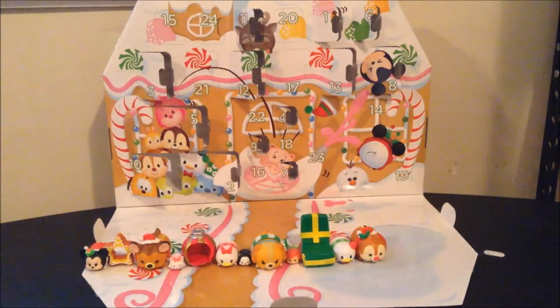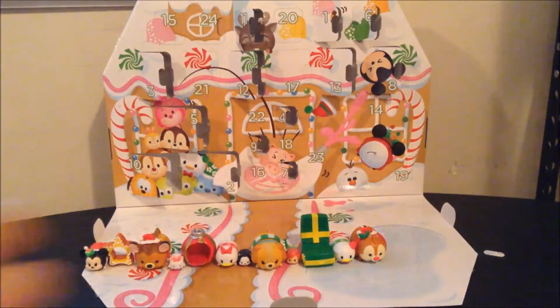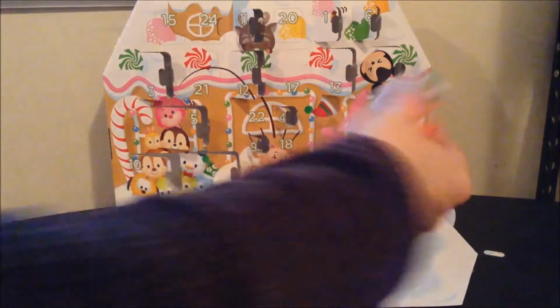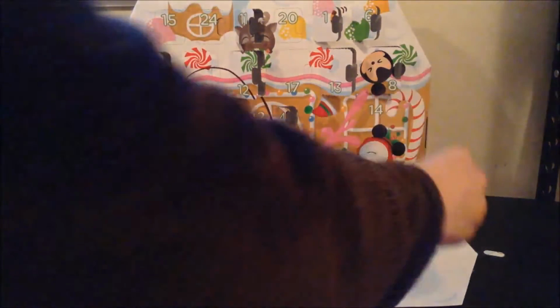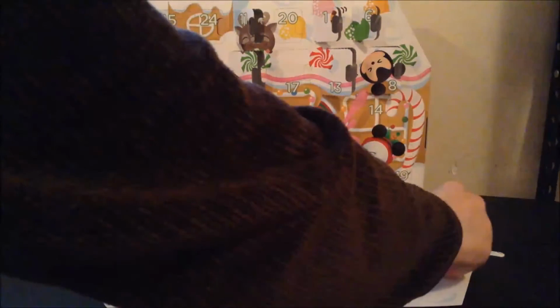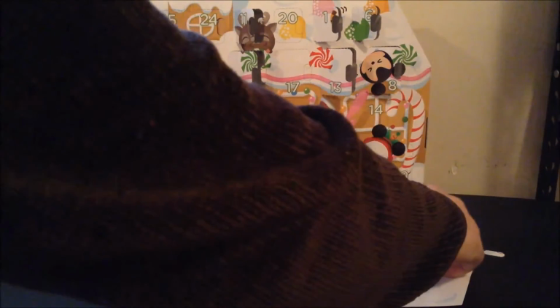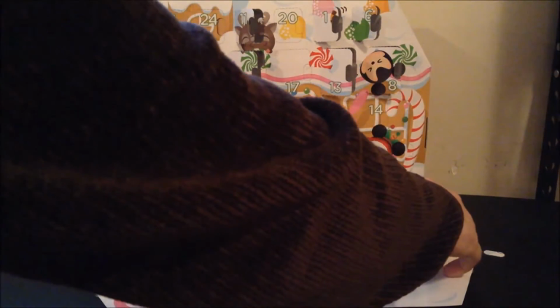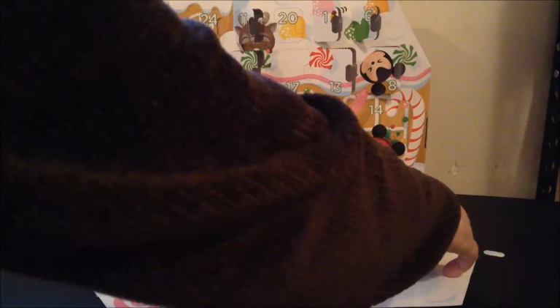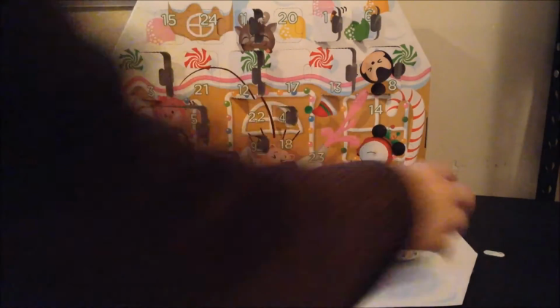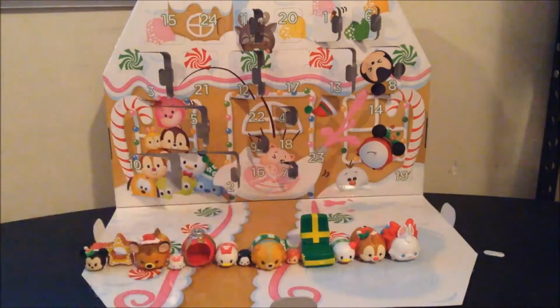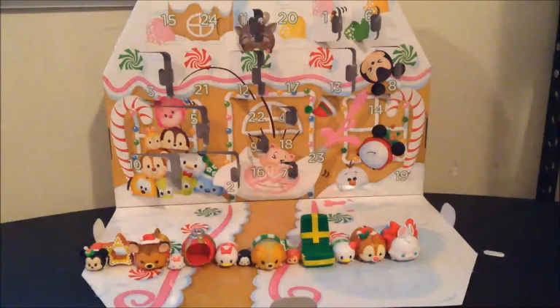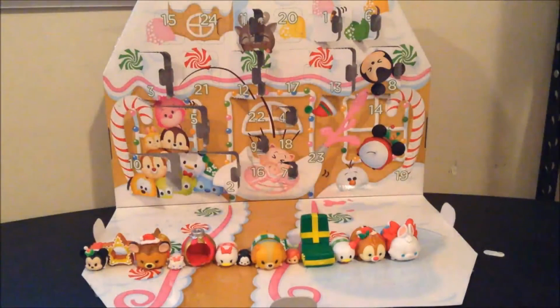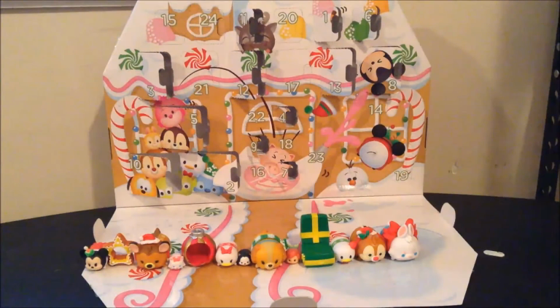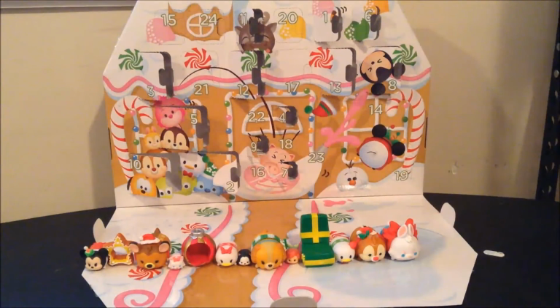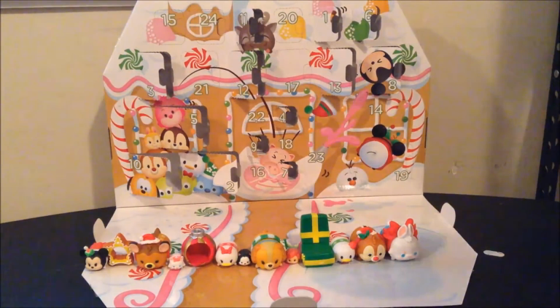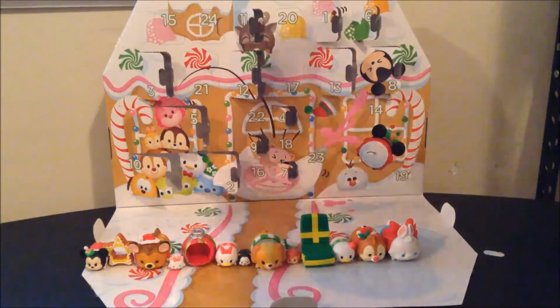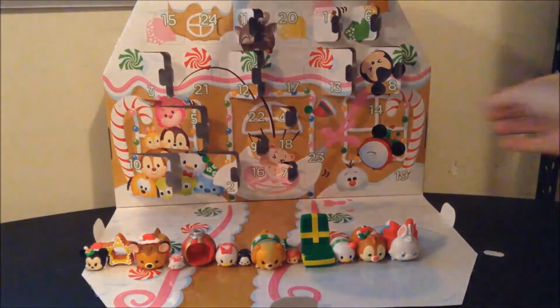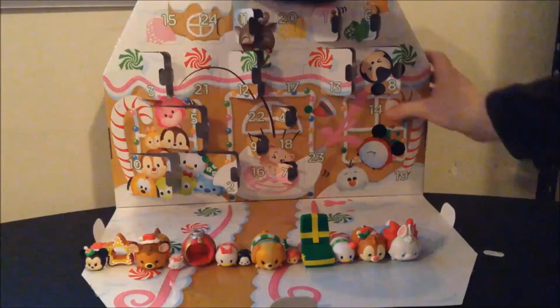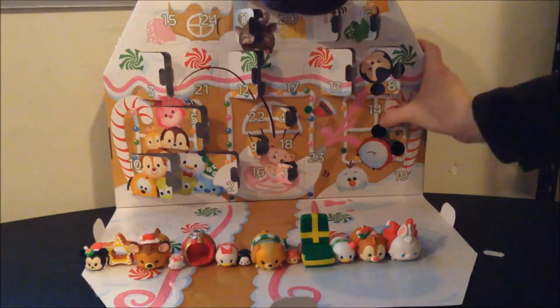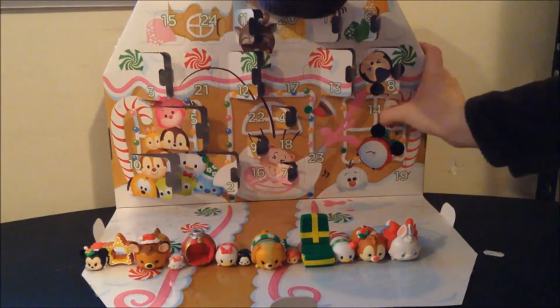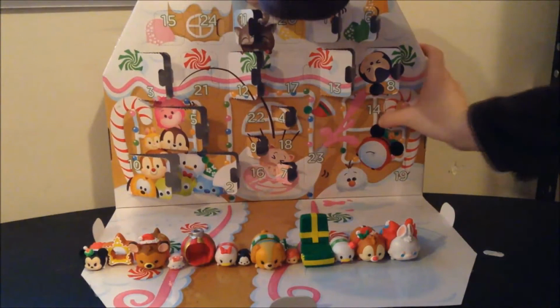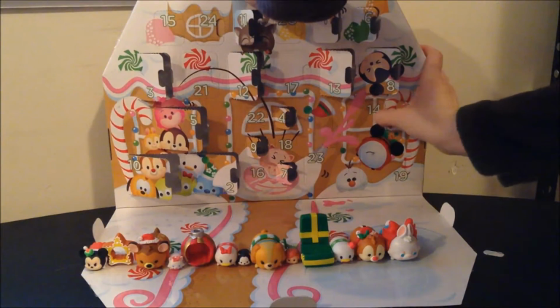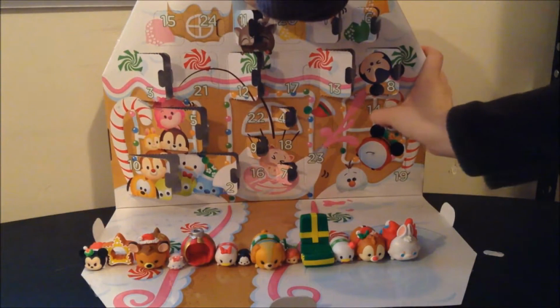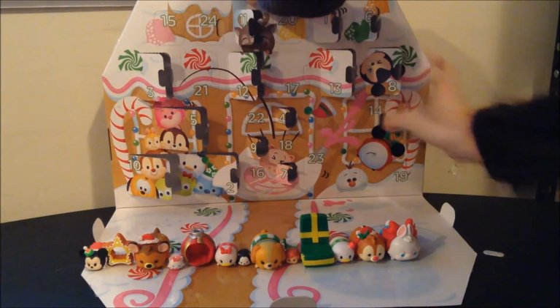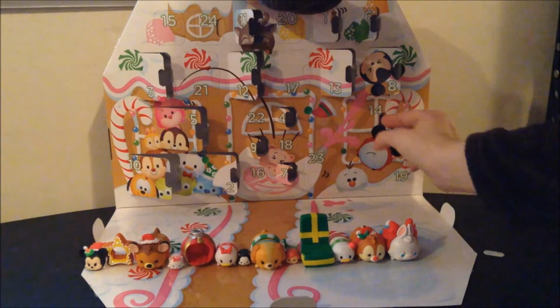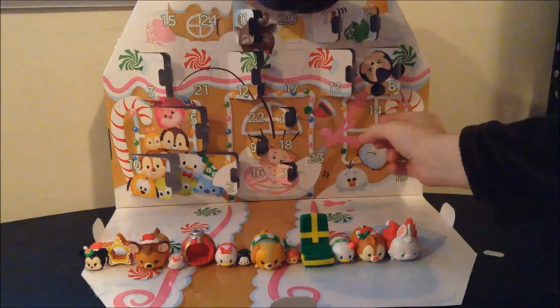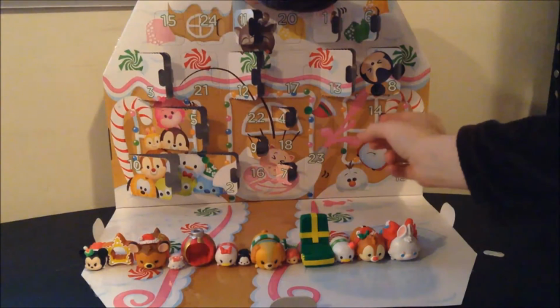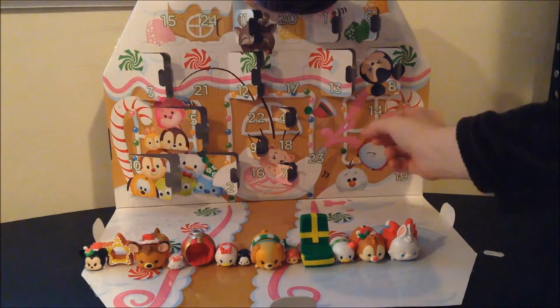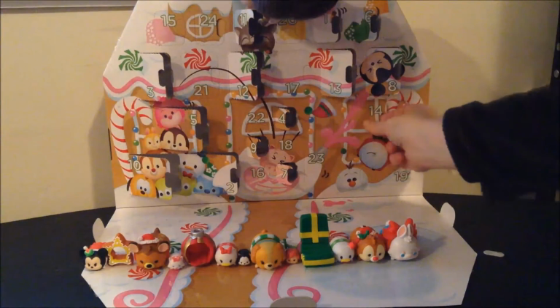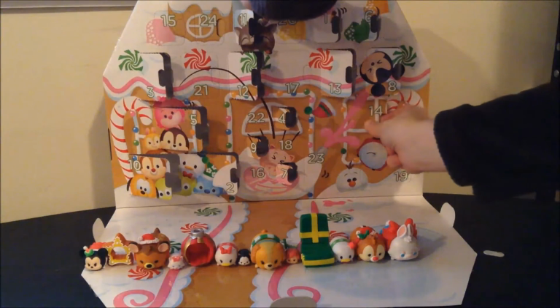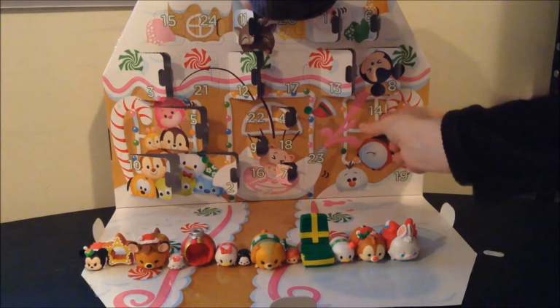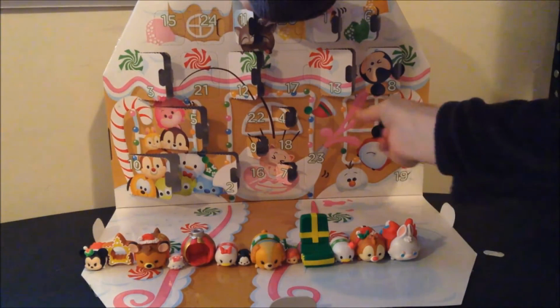And day 13, yesterday, was the White Rabbit, who for some reason does not have his pocket watch. I don't know why. So let's open up day 14 and see what we get. Oh, it feels like something's in the way of that, so maybe it's a big accessory.